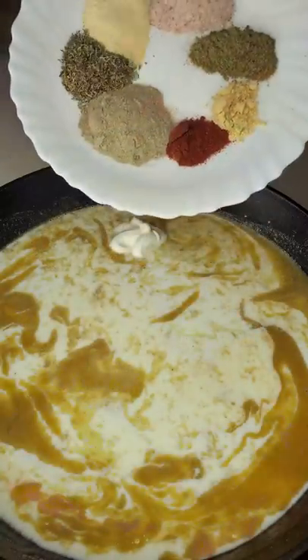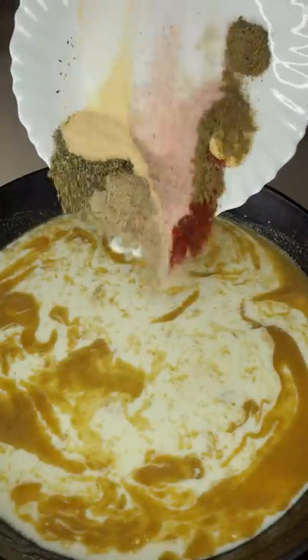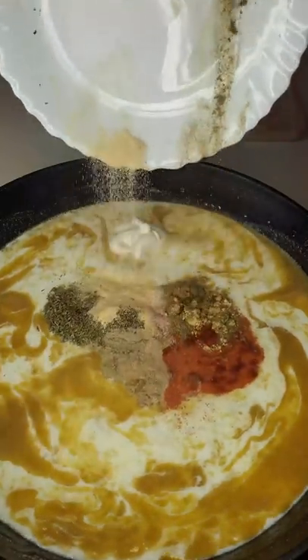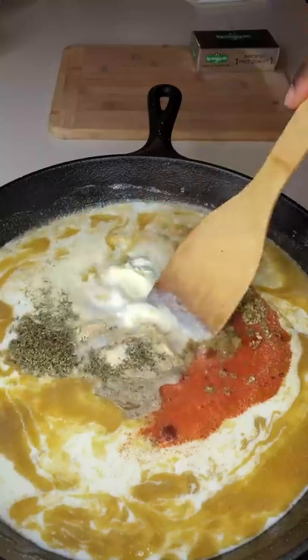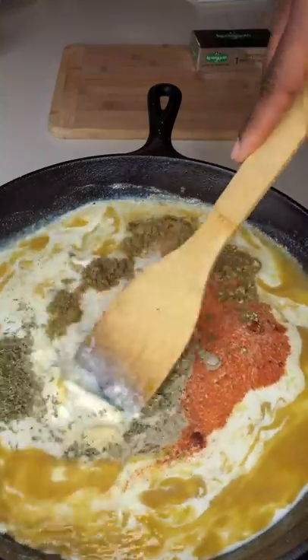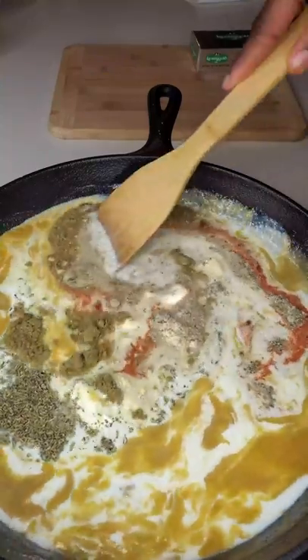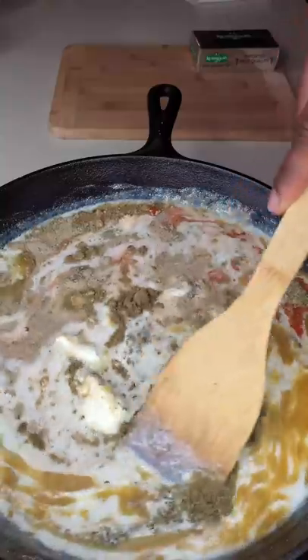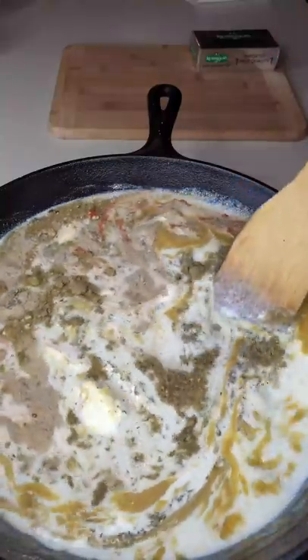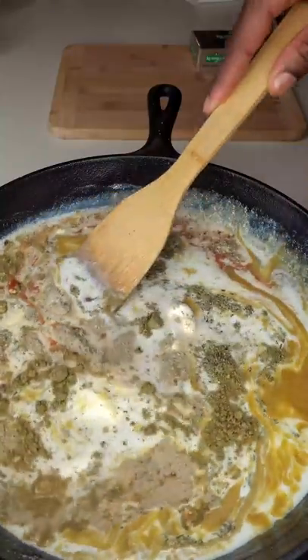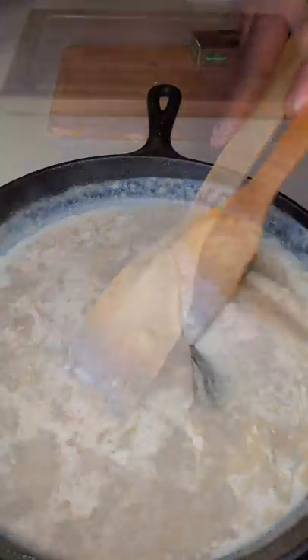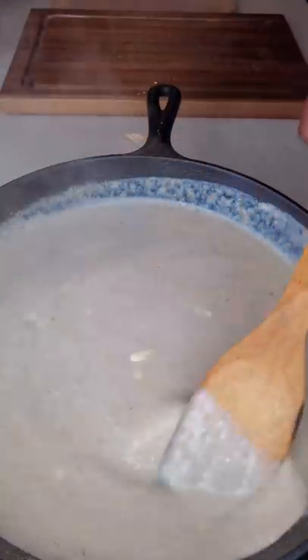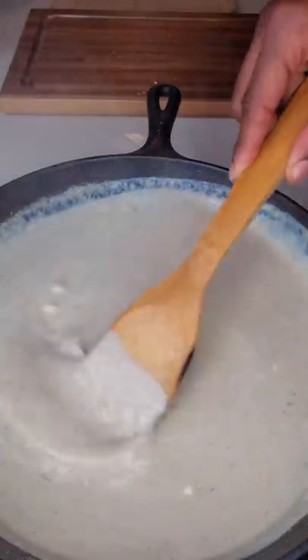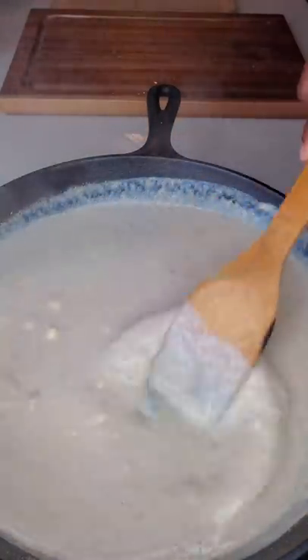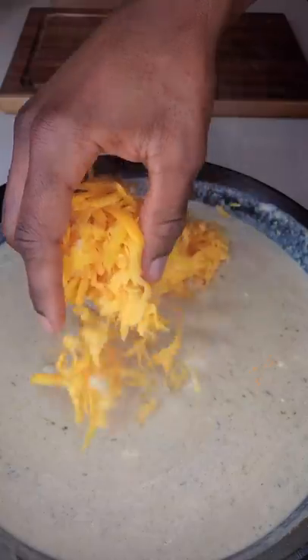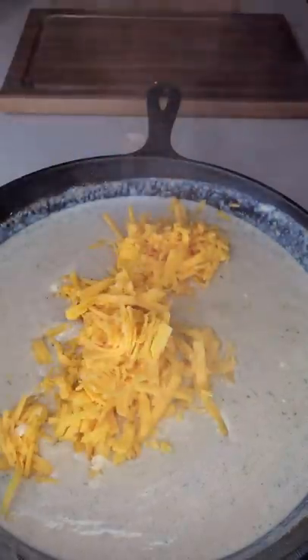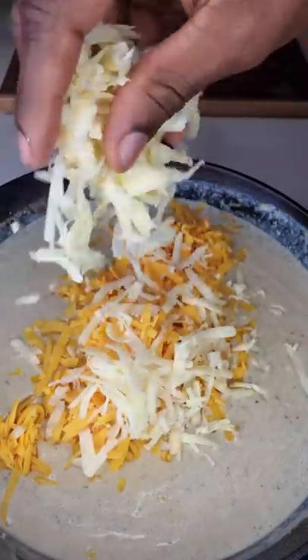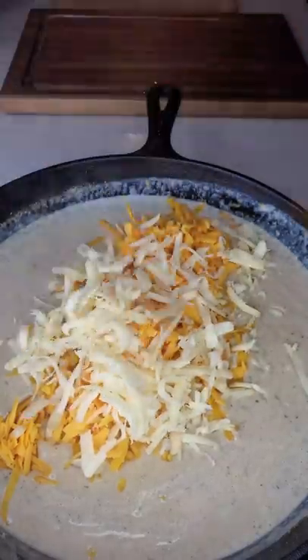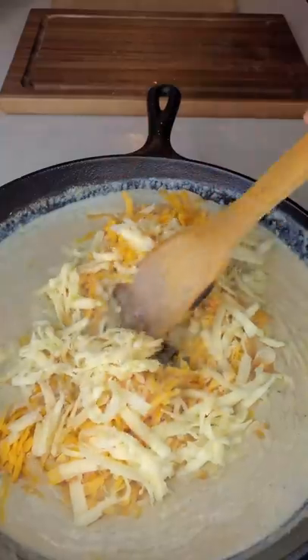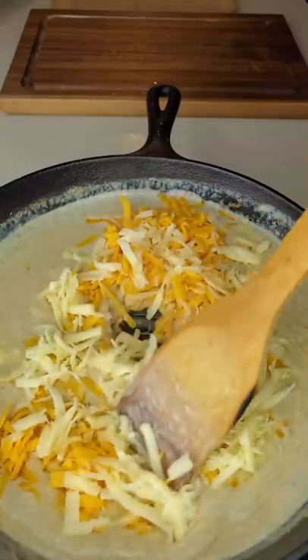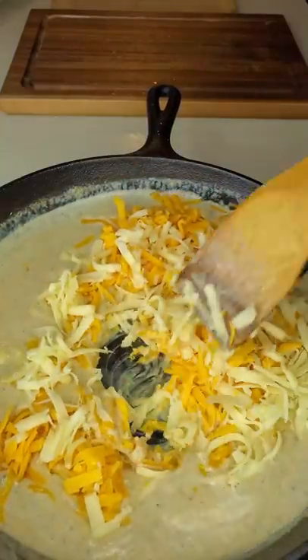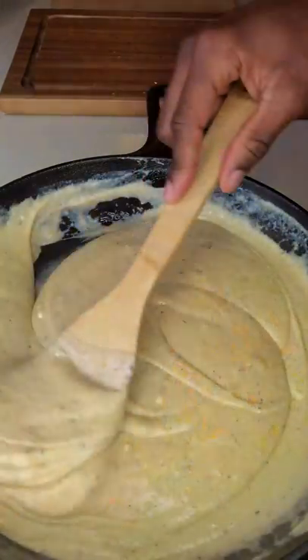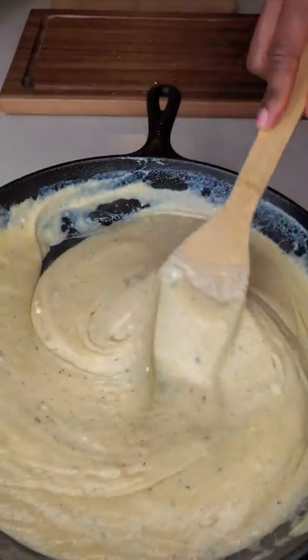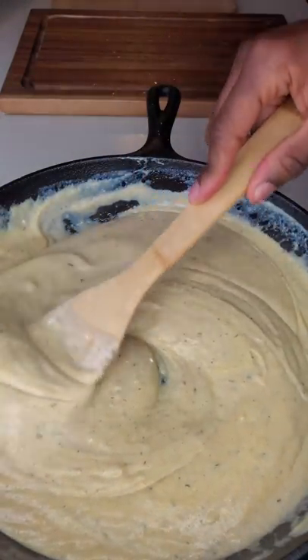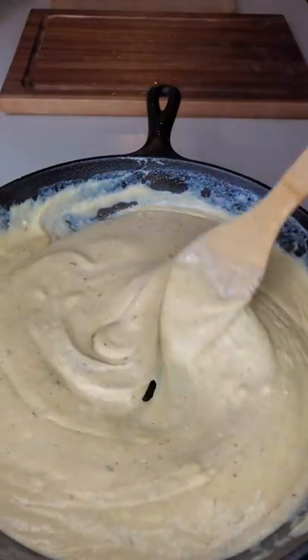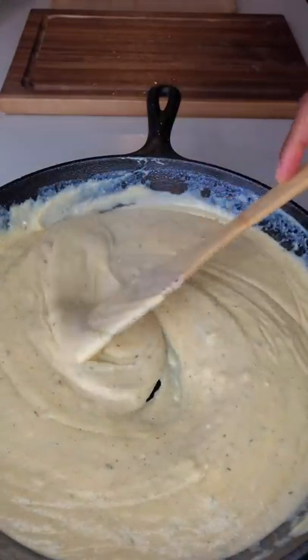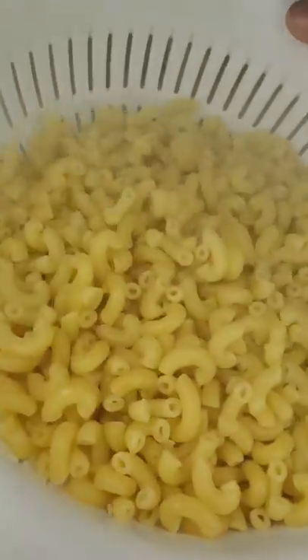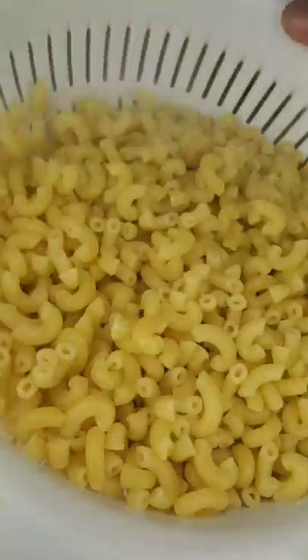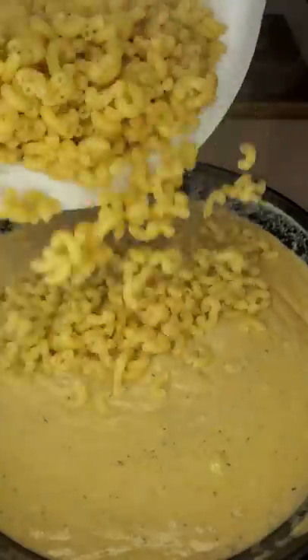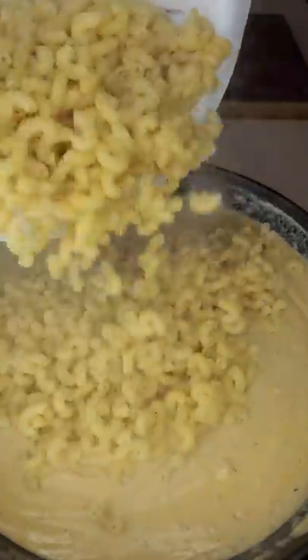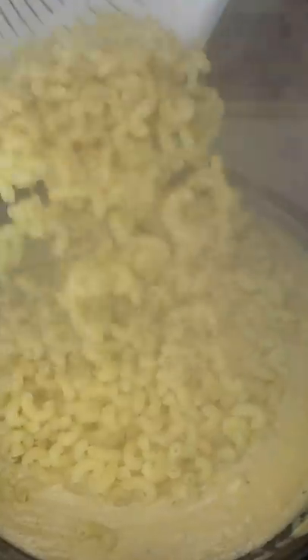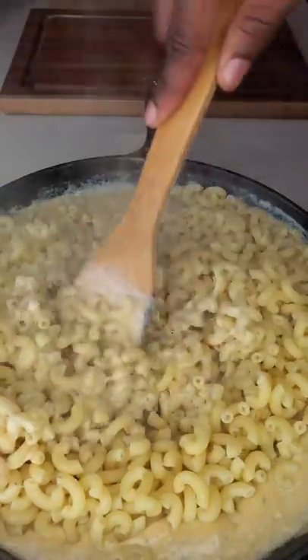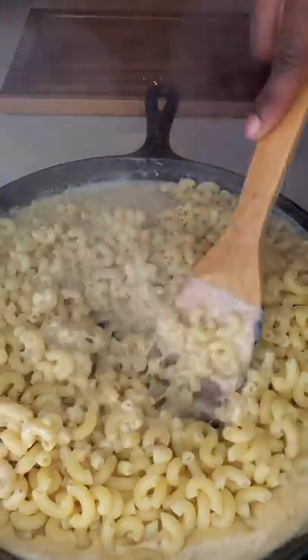Dump in those flavorful spices — oh my god, get that stirred up. Once it comes together, turn off the heat, add in your cheese, and gently fold that together.